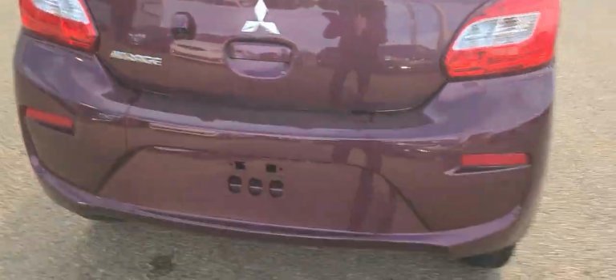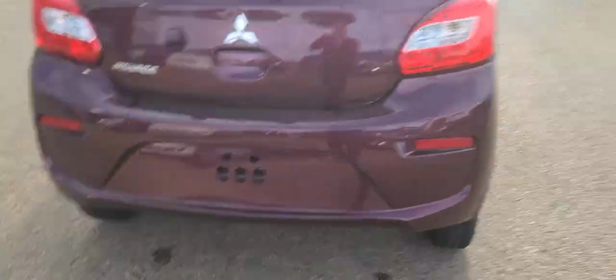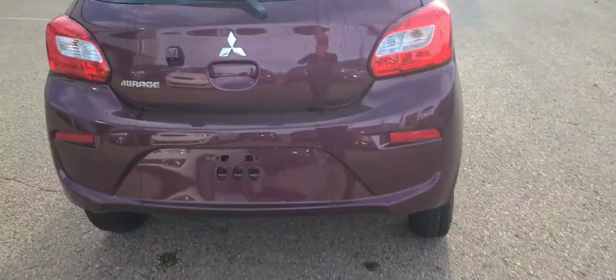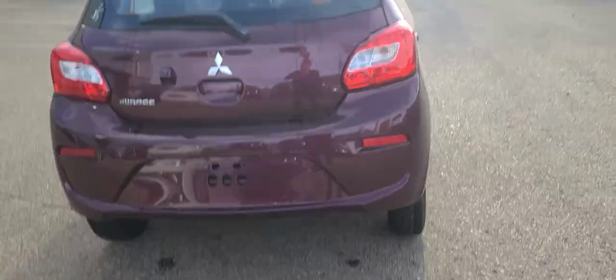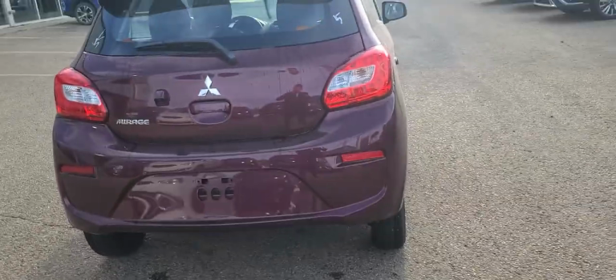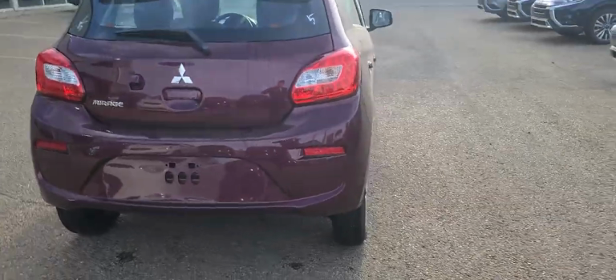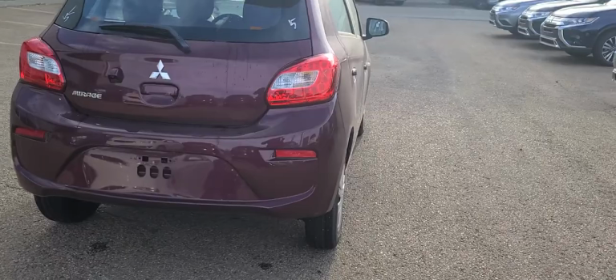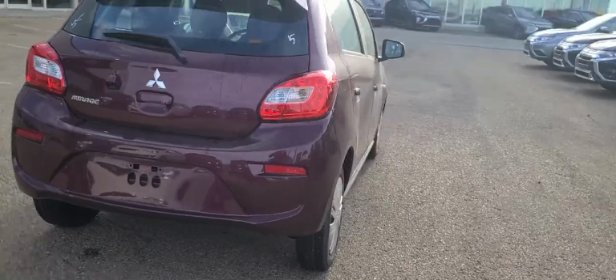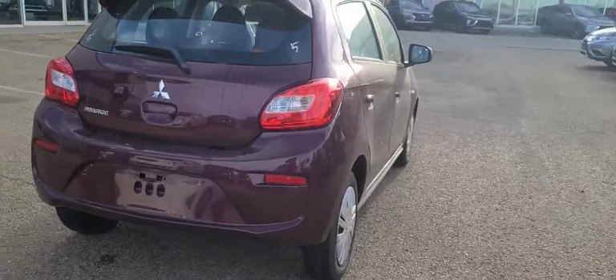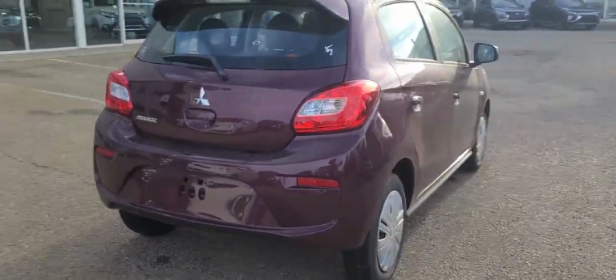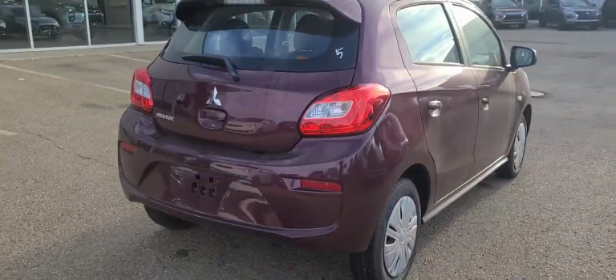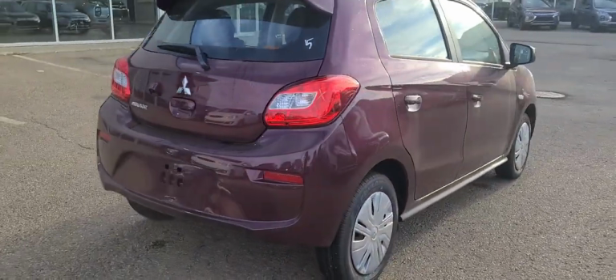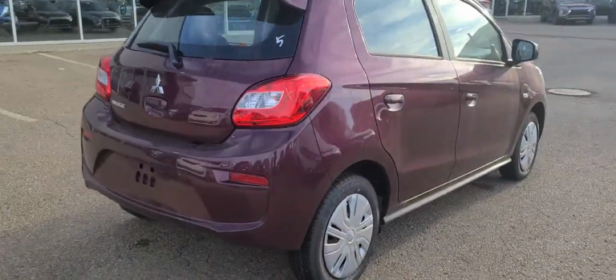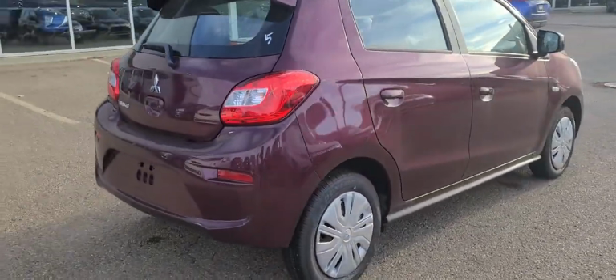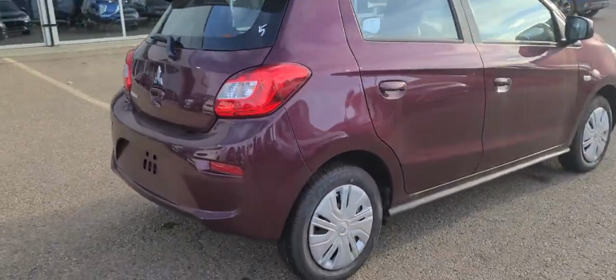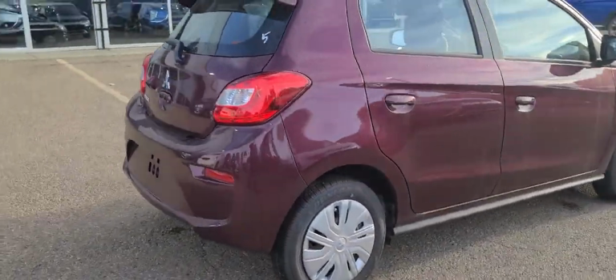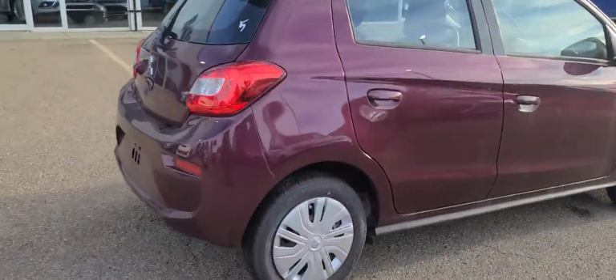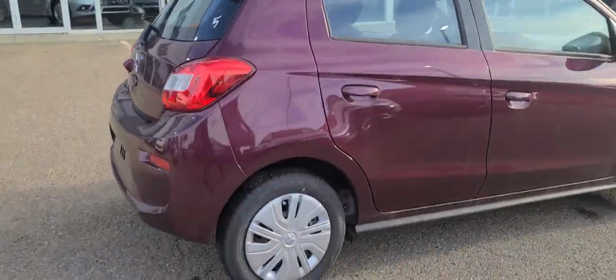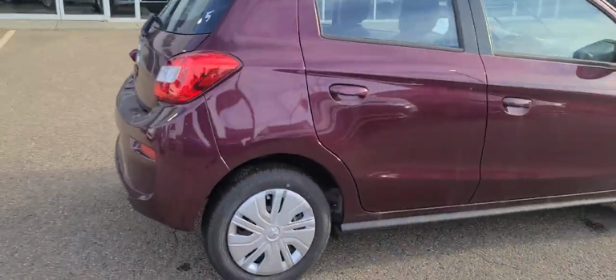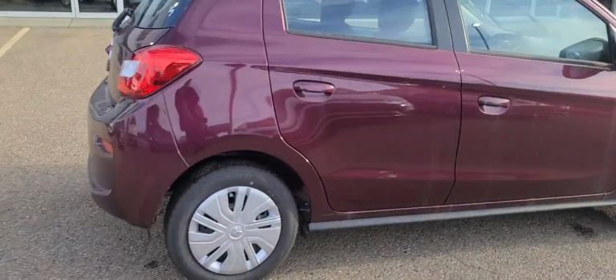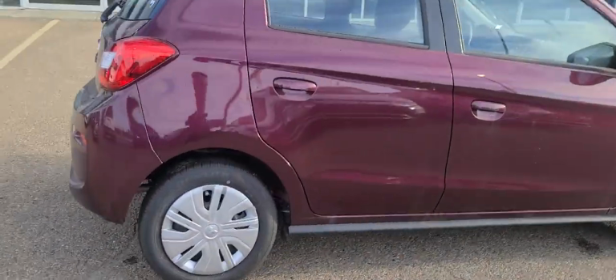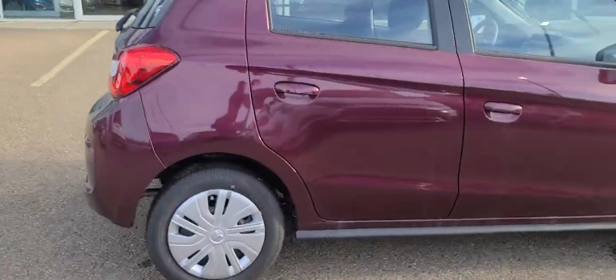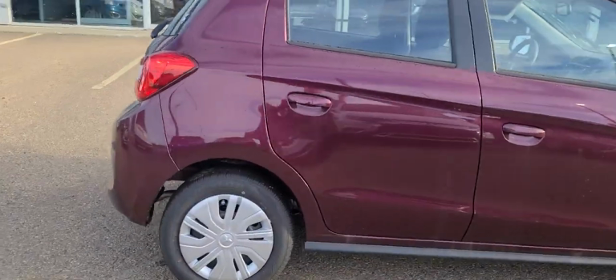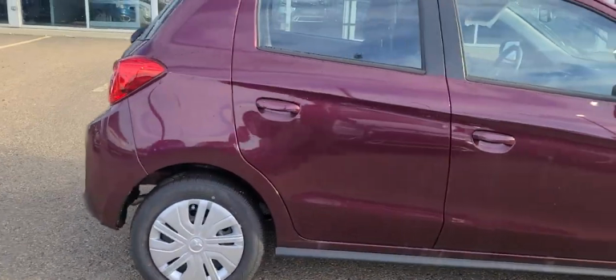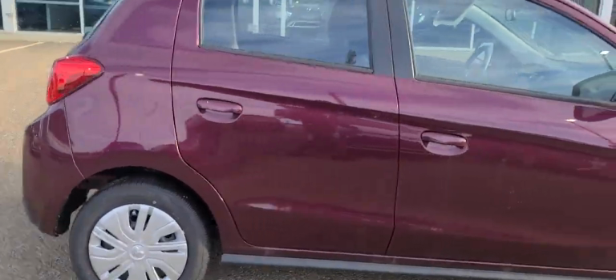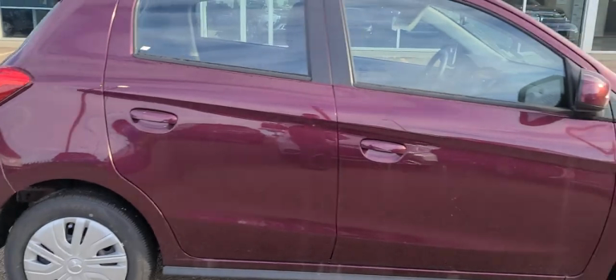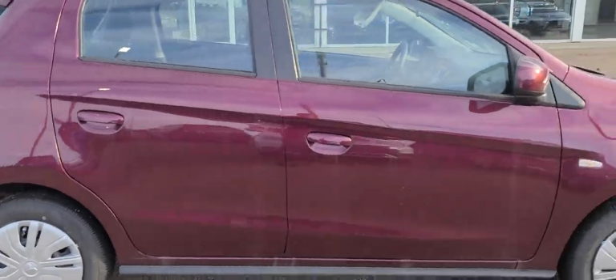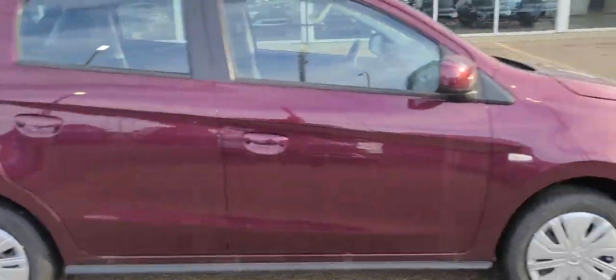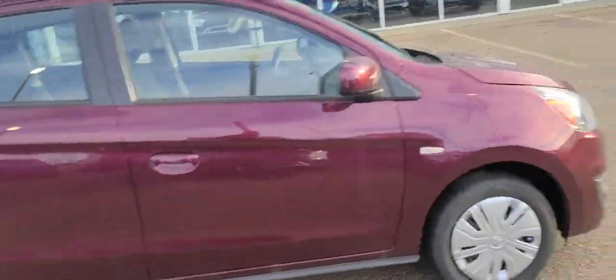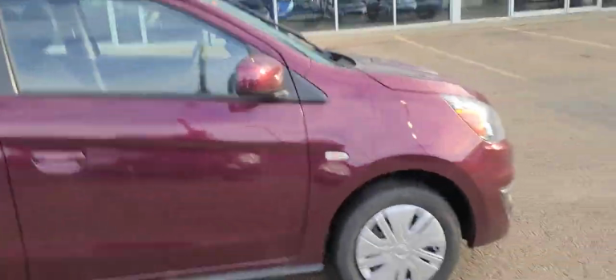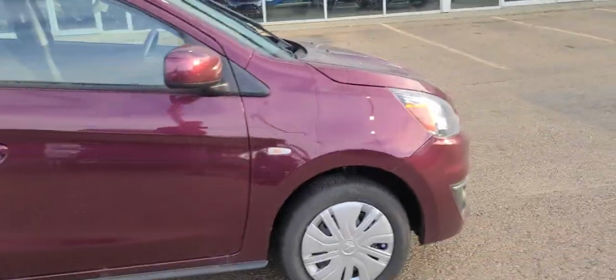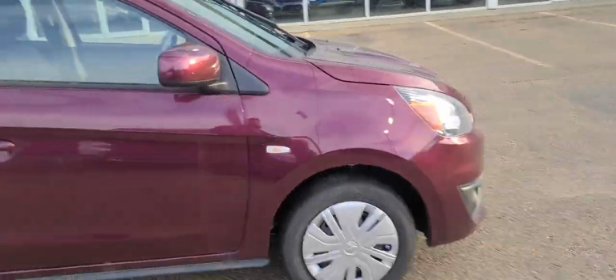Walk around the car here — absolutely beautiful color on it. 14-inch tires with plastic hubcaps.